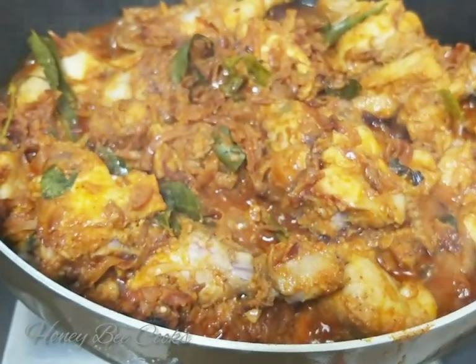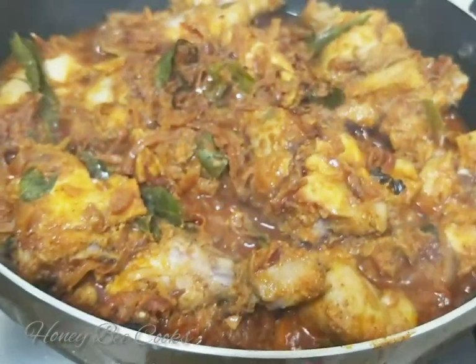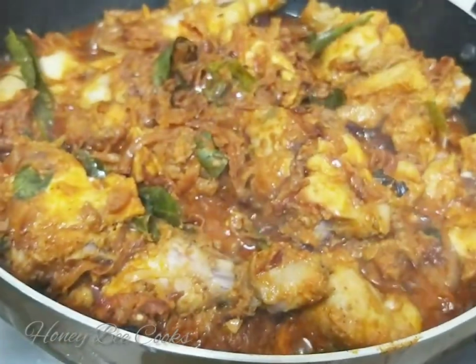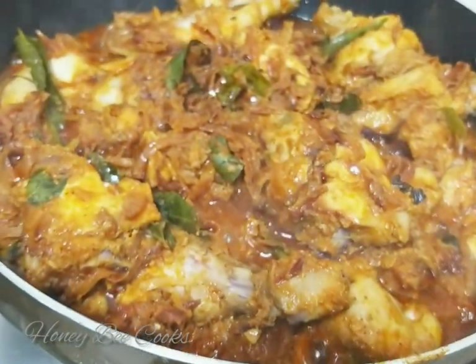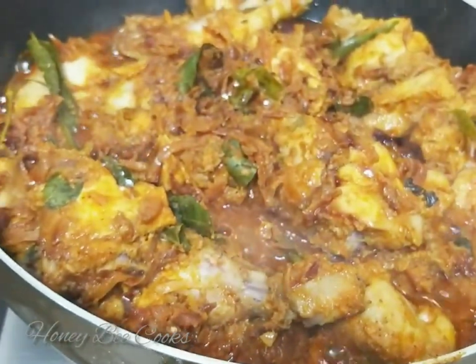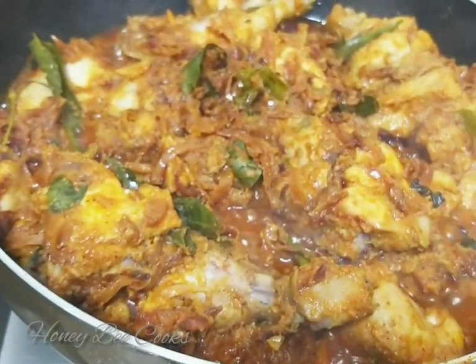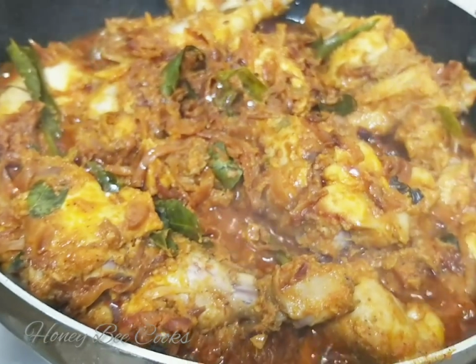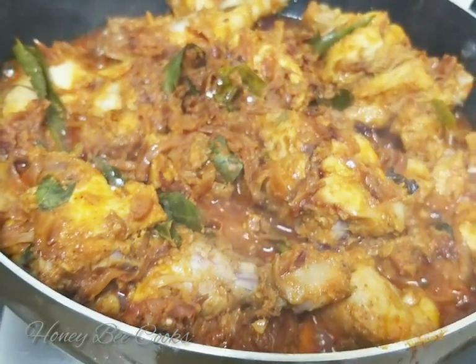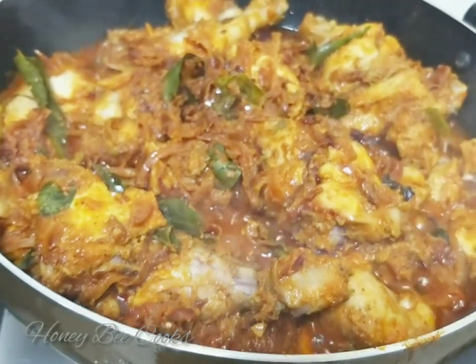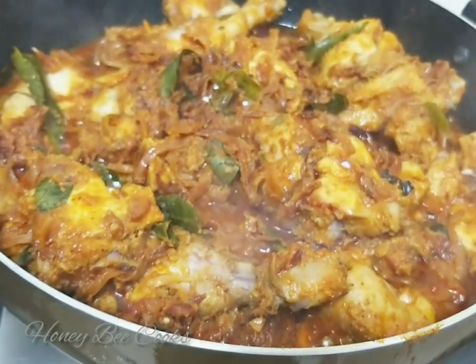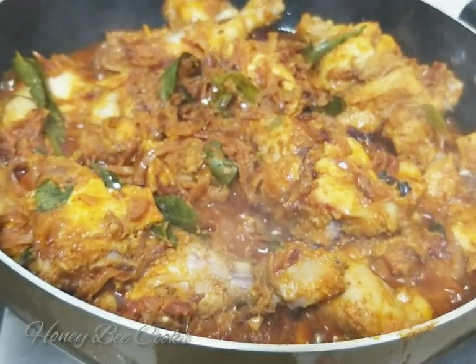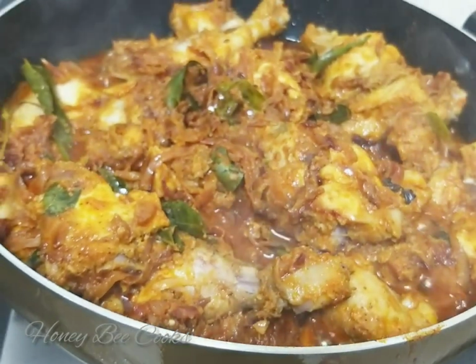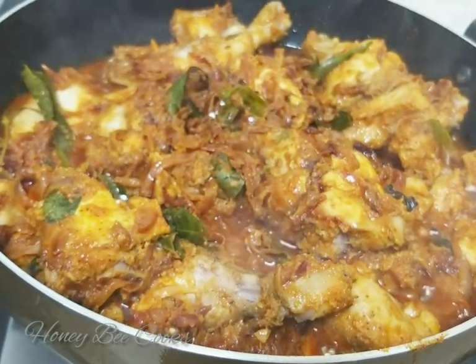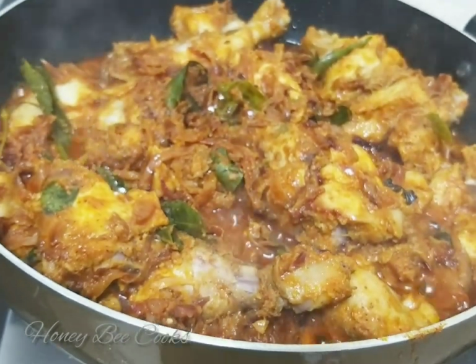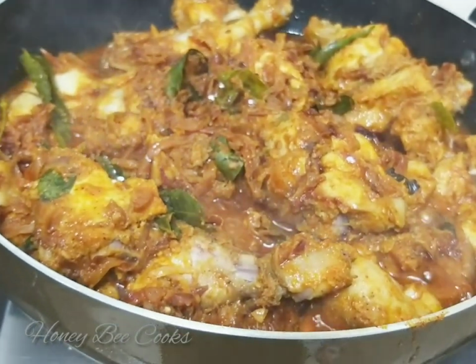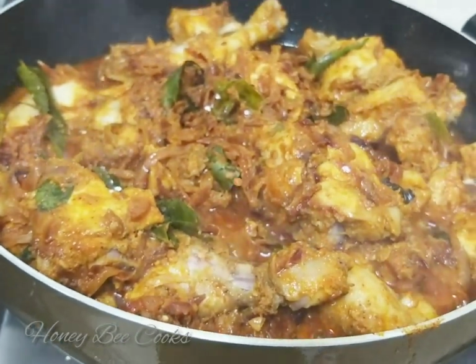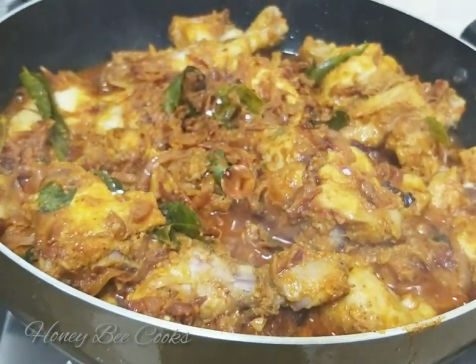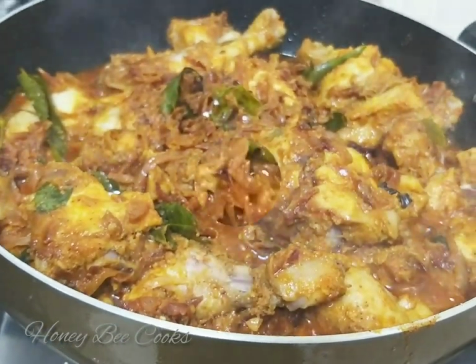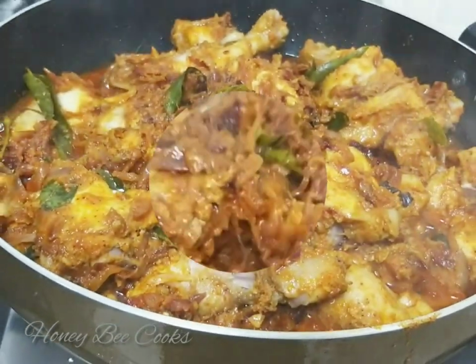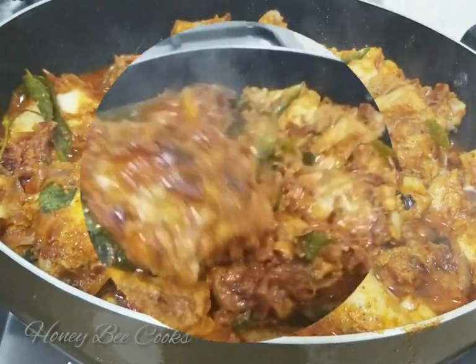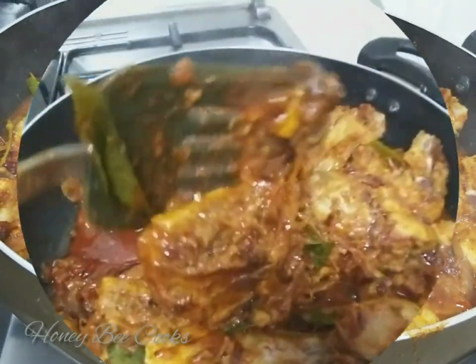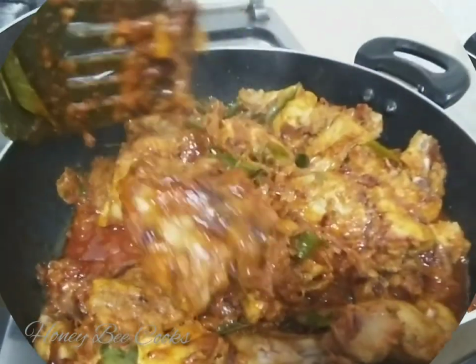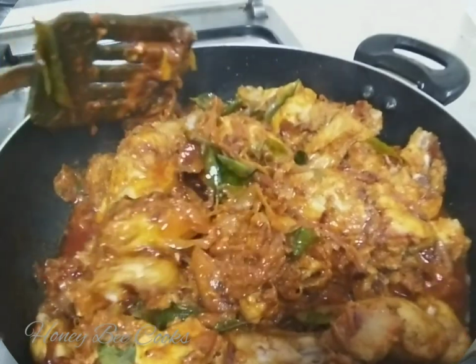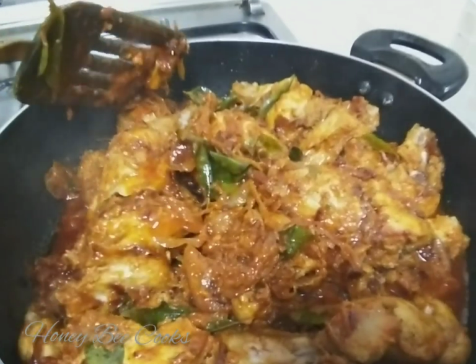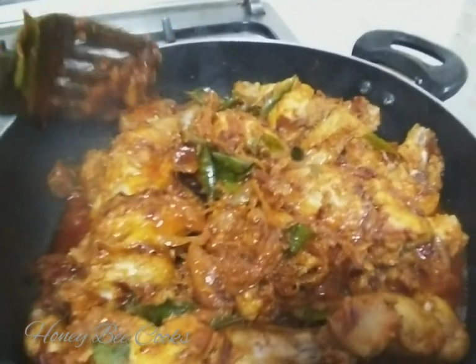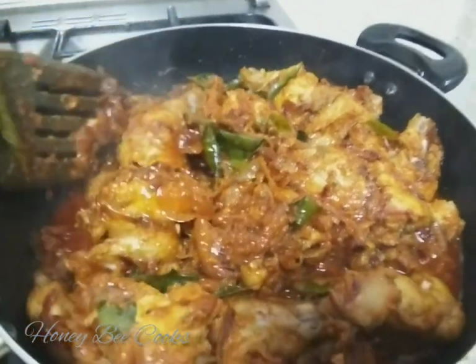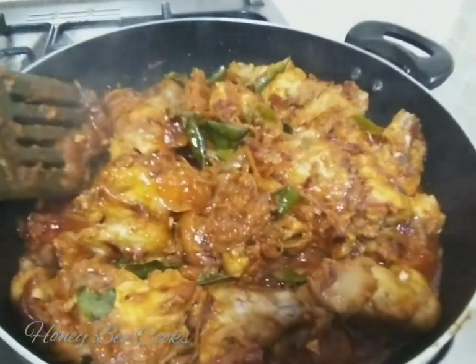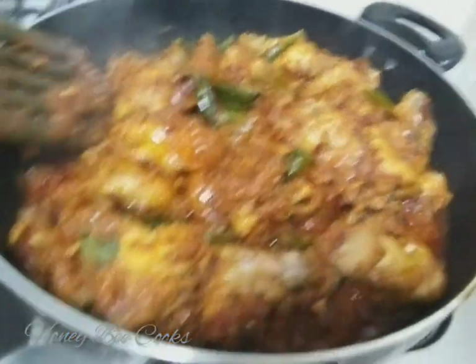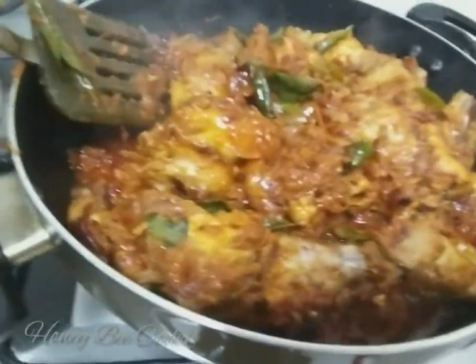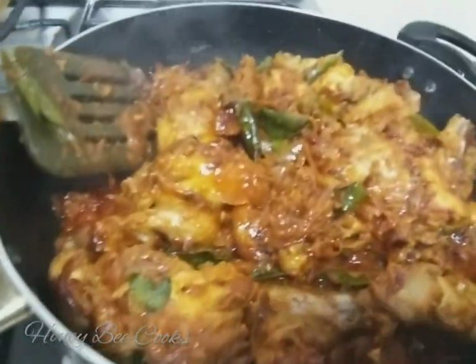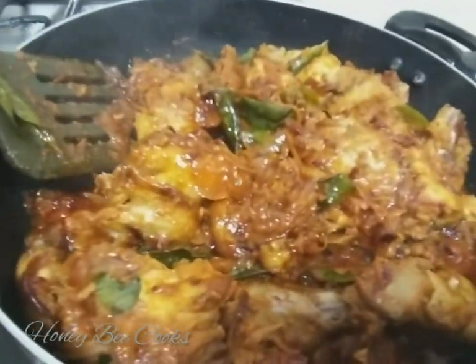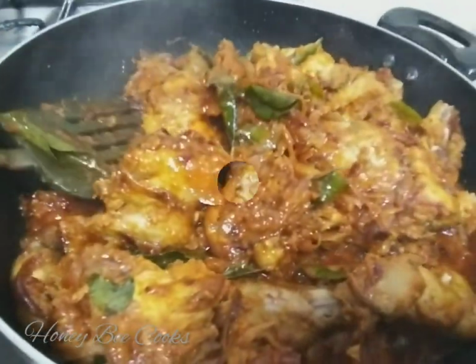Now I am going to make the dish — chicken chukade.